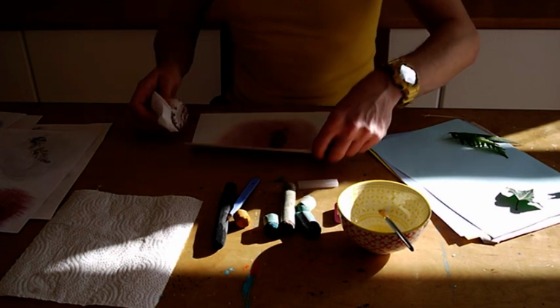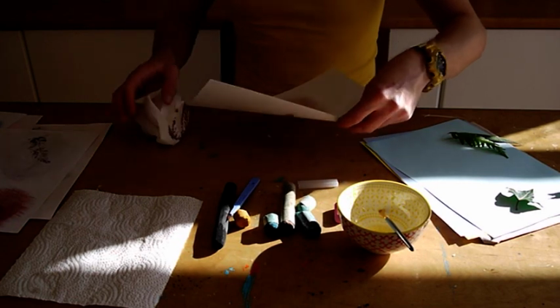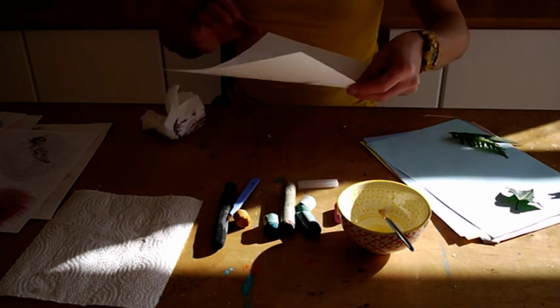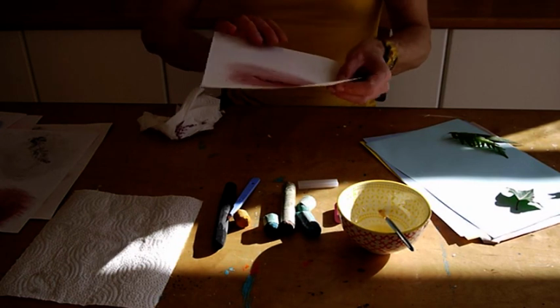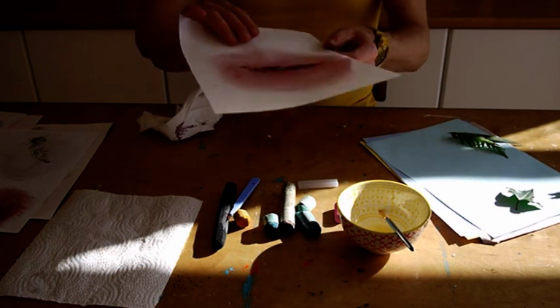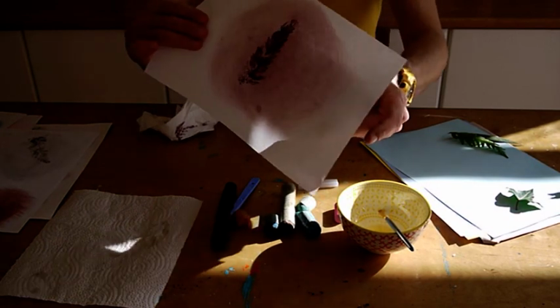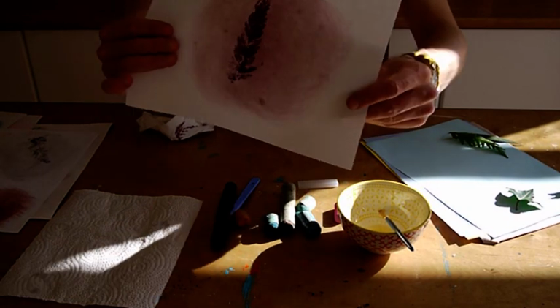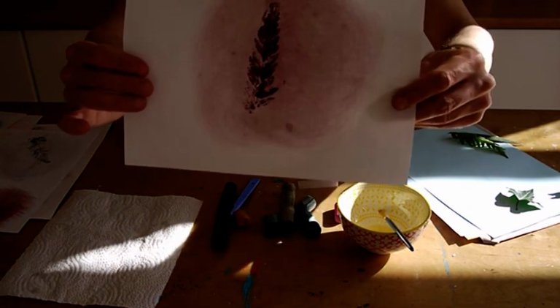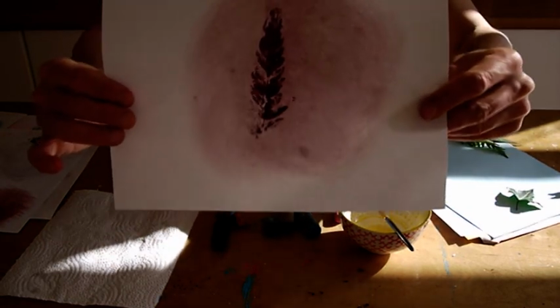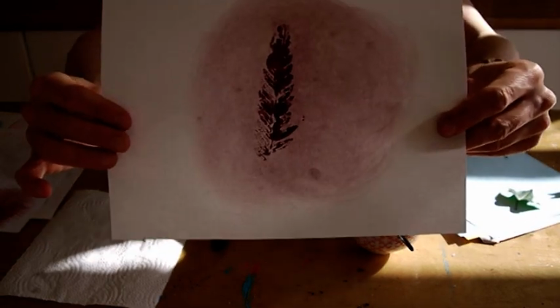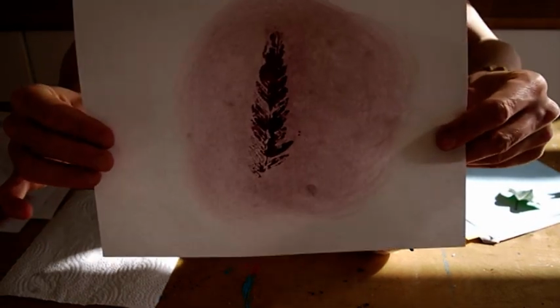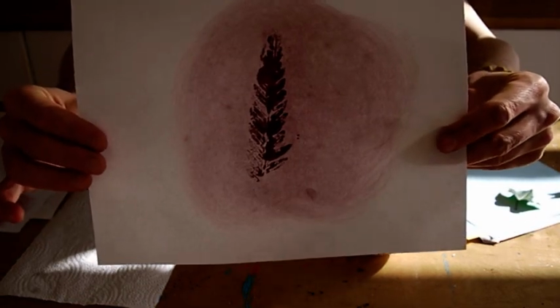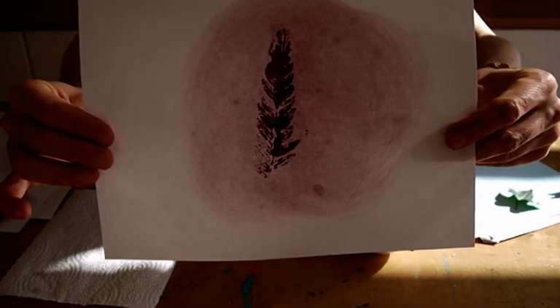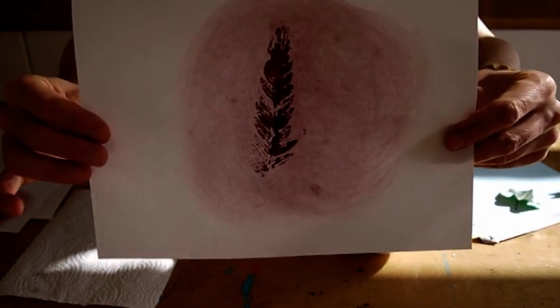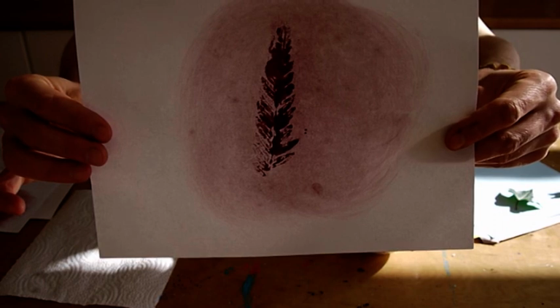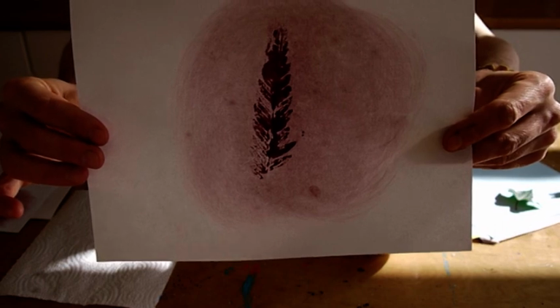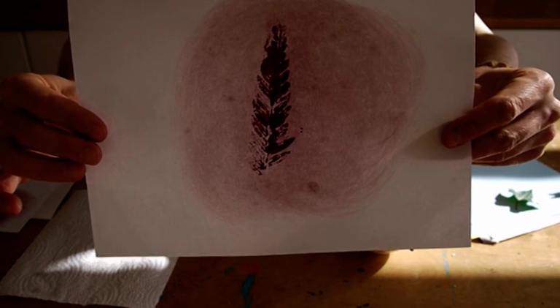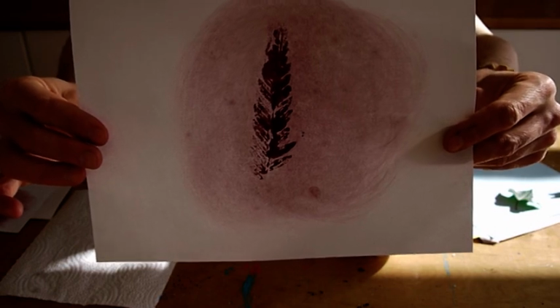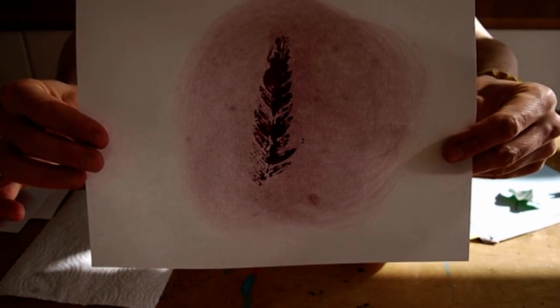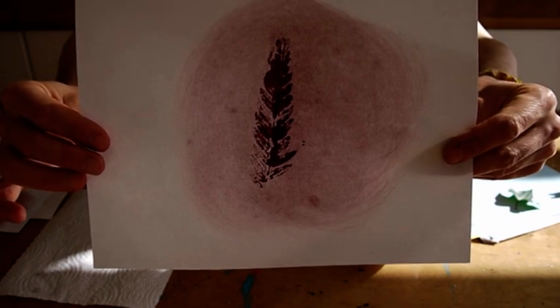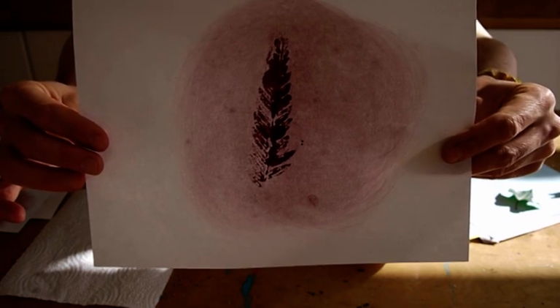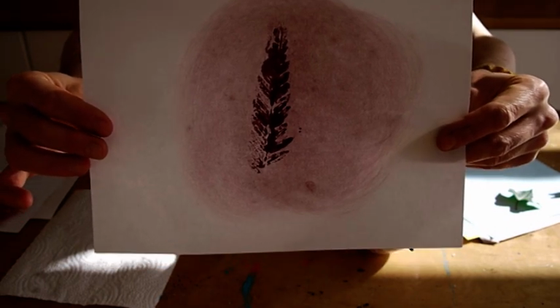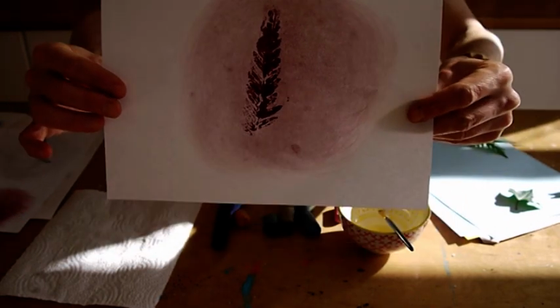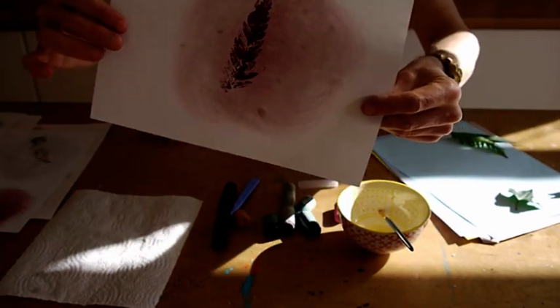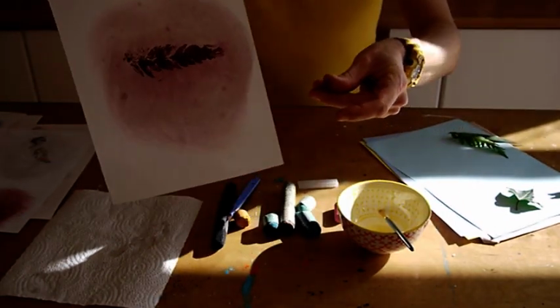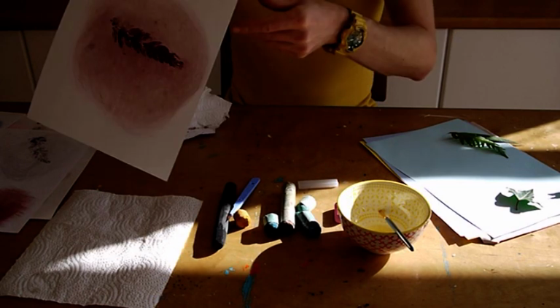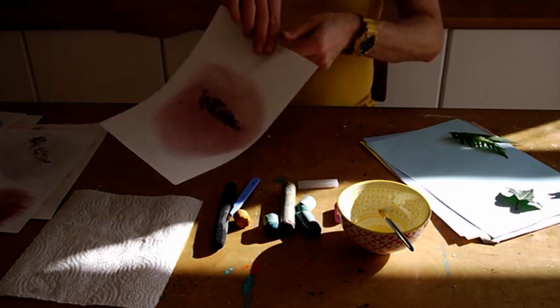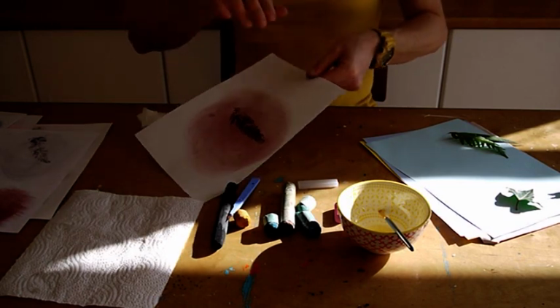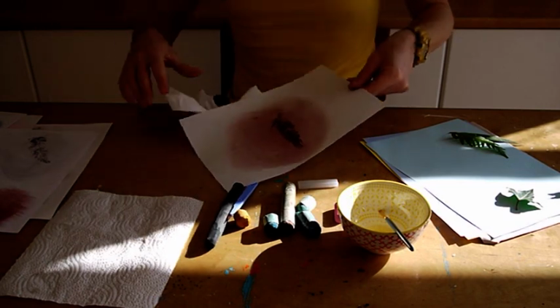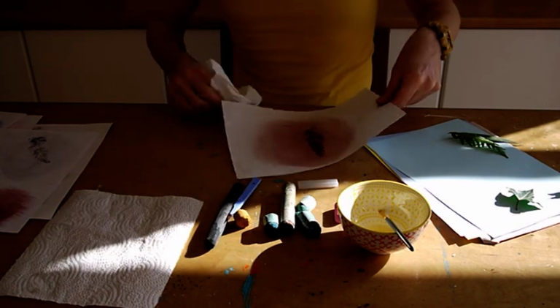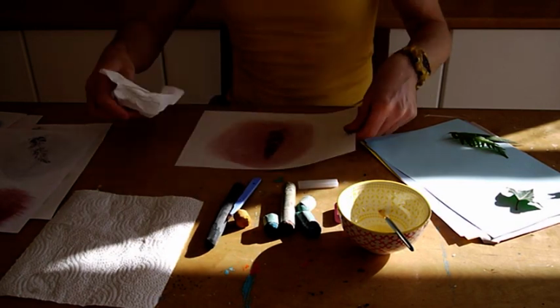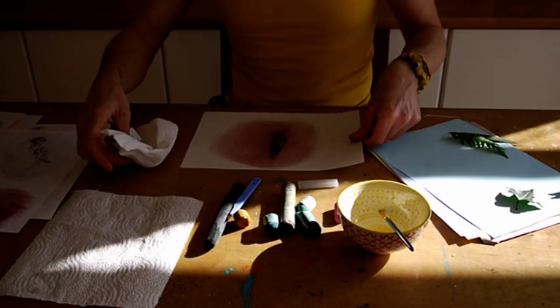Let's get a little close up. So this is a really simple activity — it would look fantastic if you use a variety of different leaves and a variety of different colours. Hope you enjoy it.